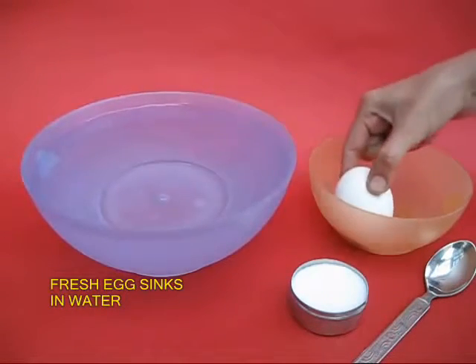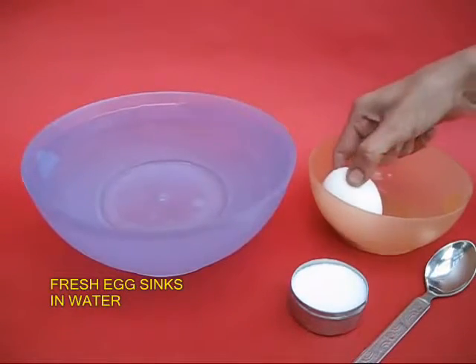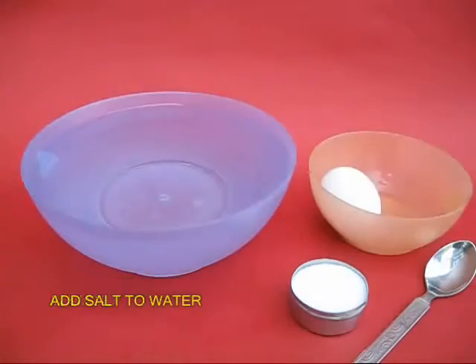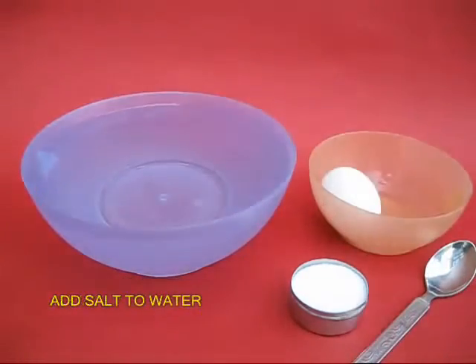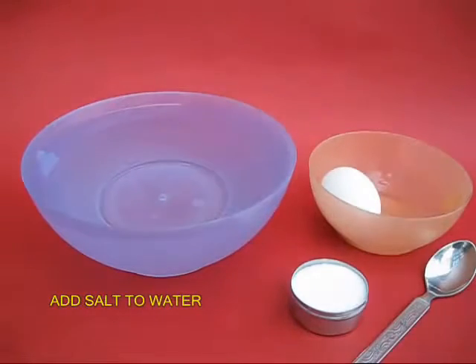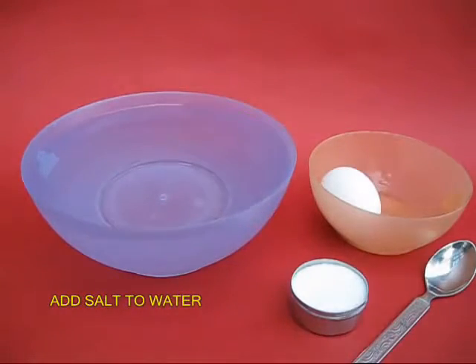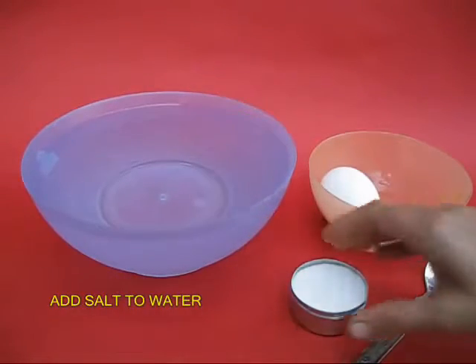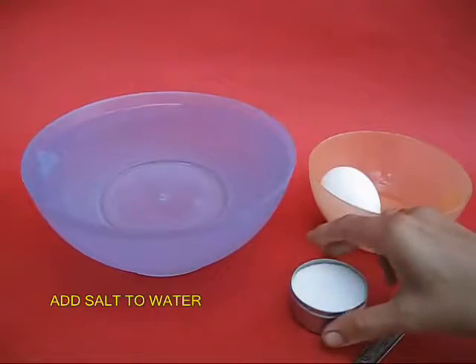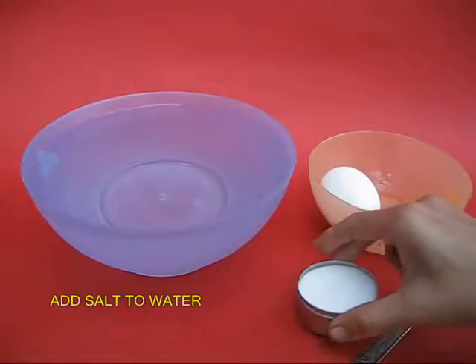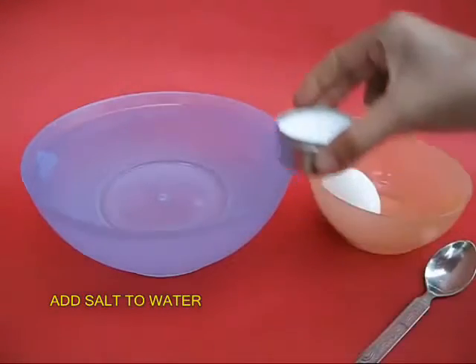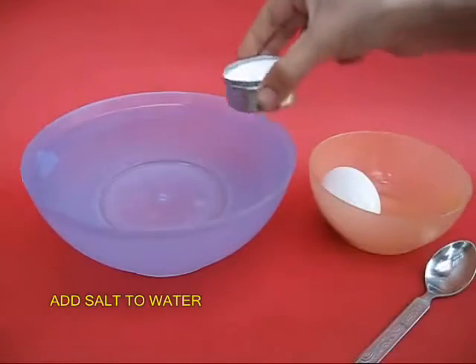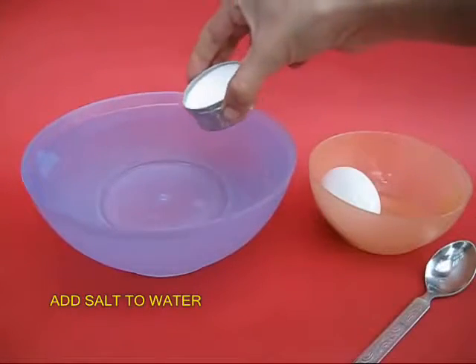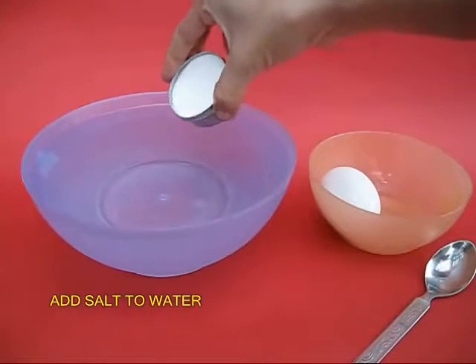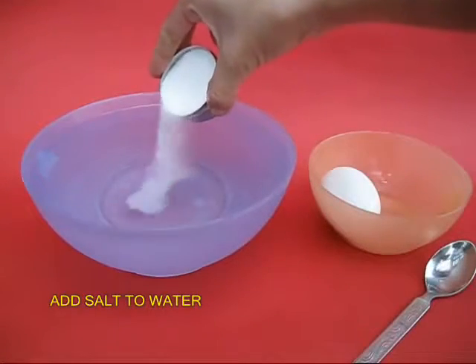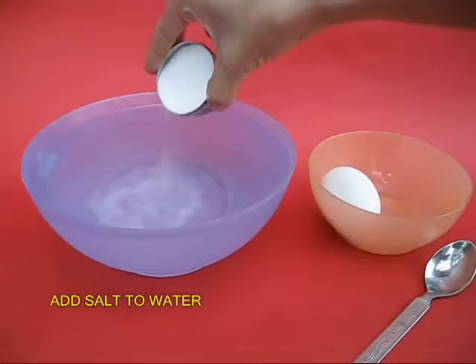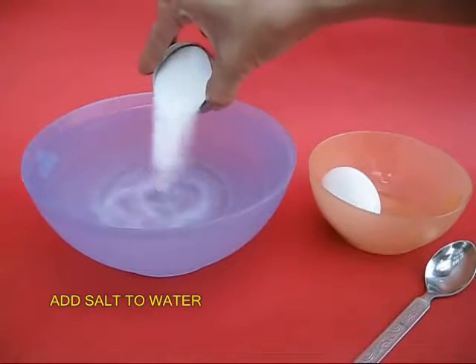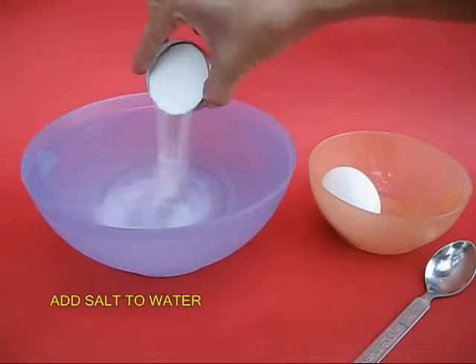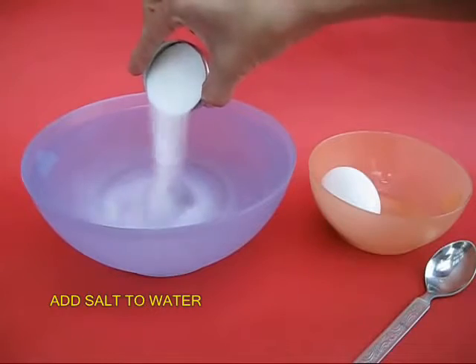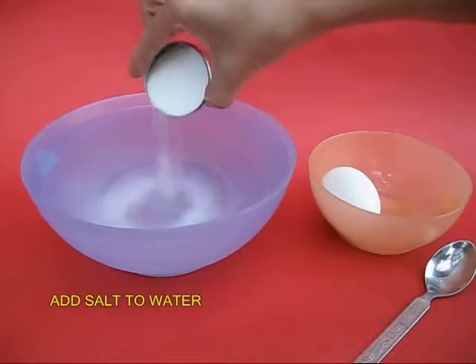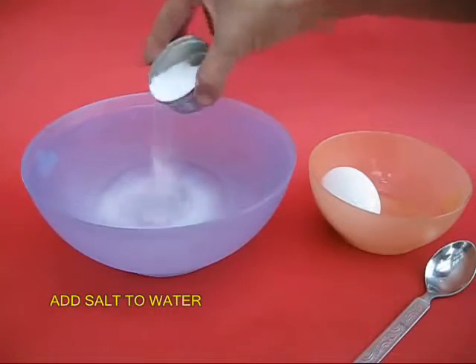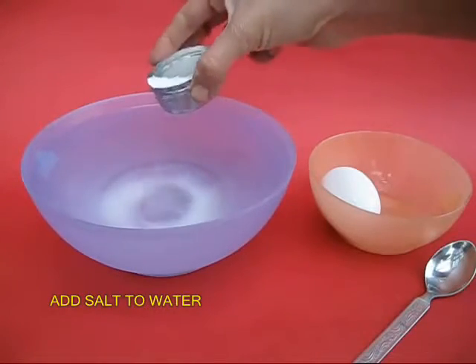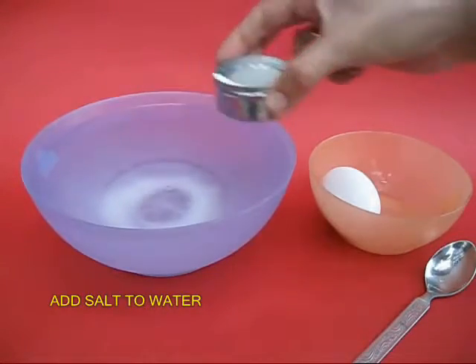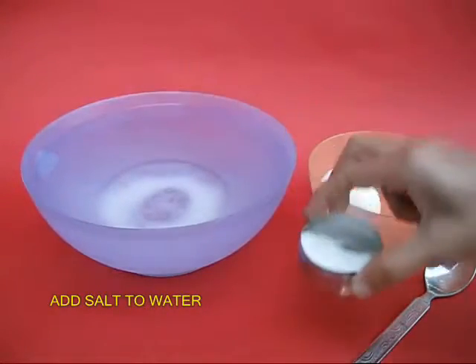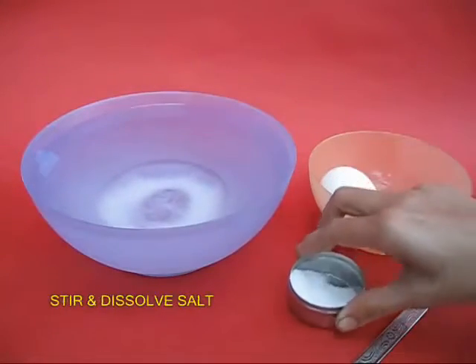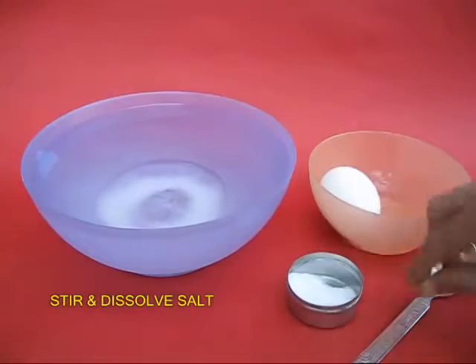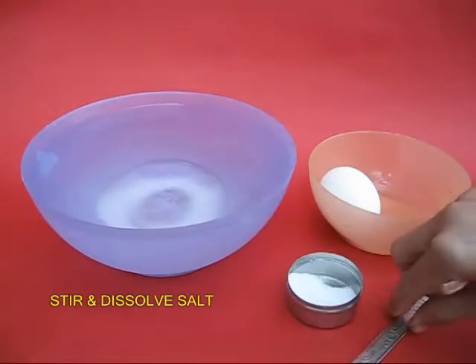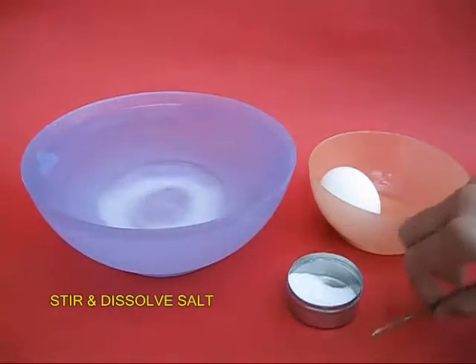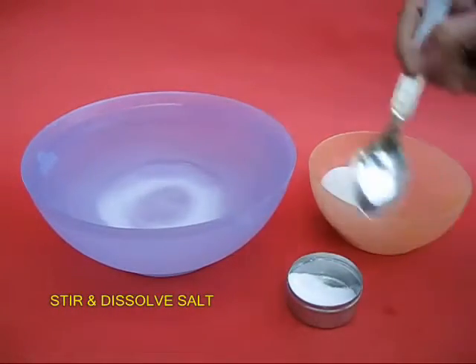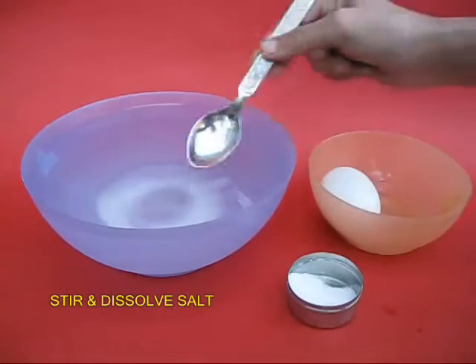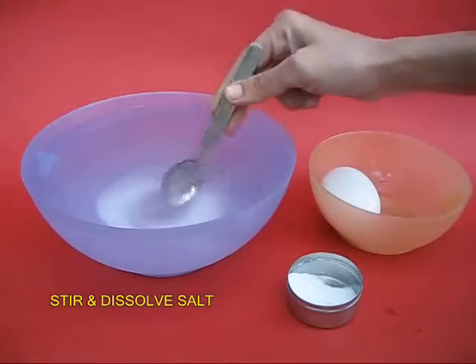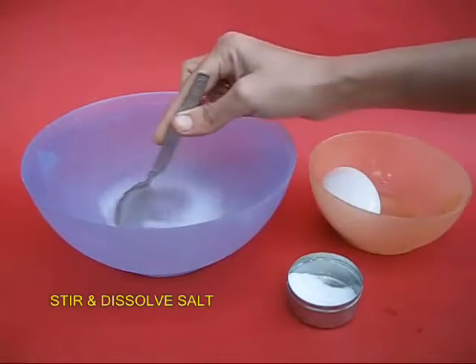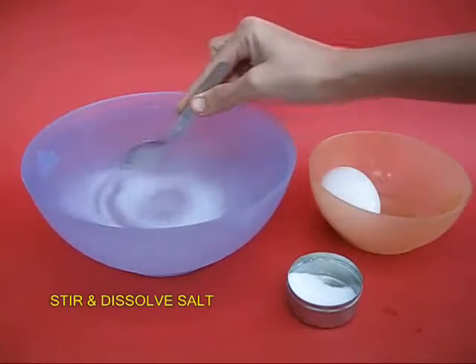Now remove the egg, pour a lot of salt in the bowl of water and then stir it well with a spoon to dissolve it completely.